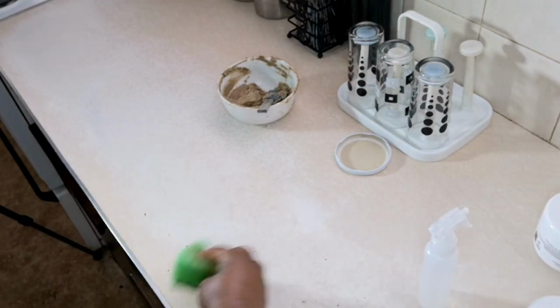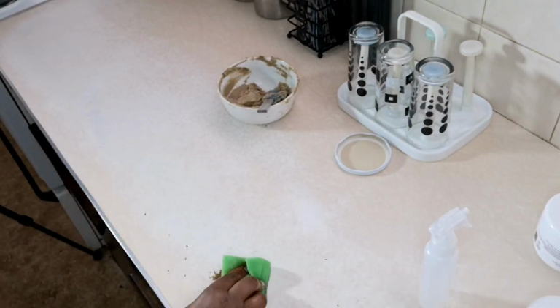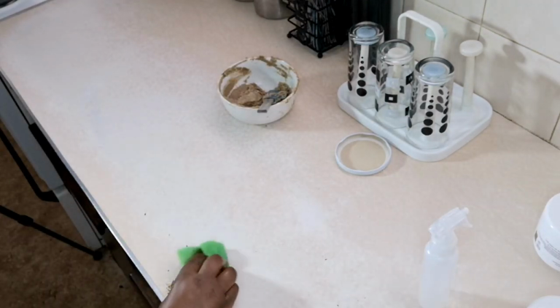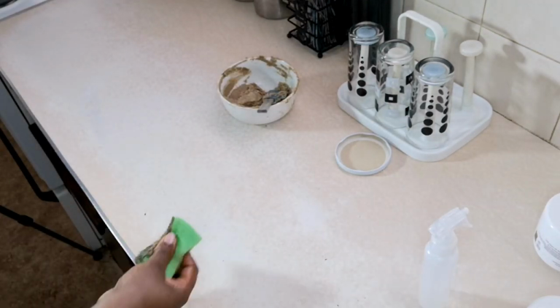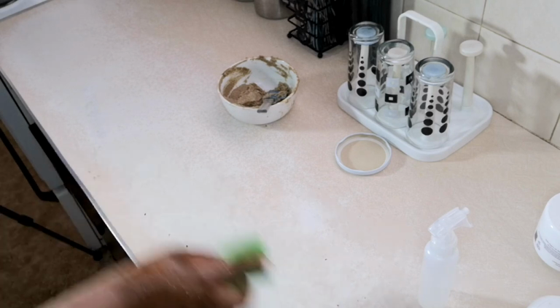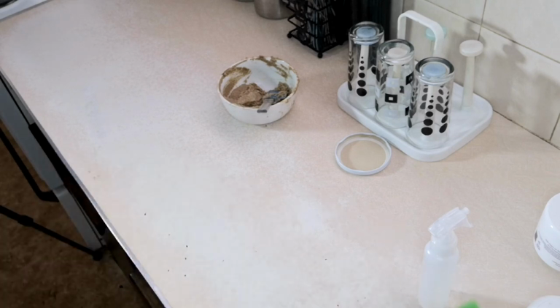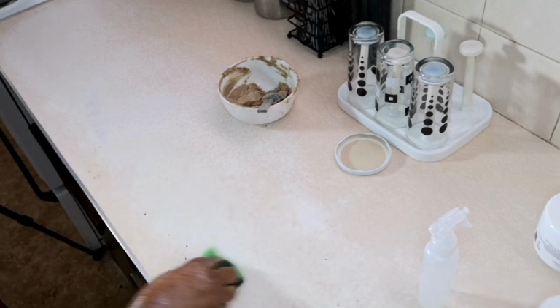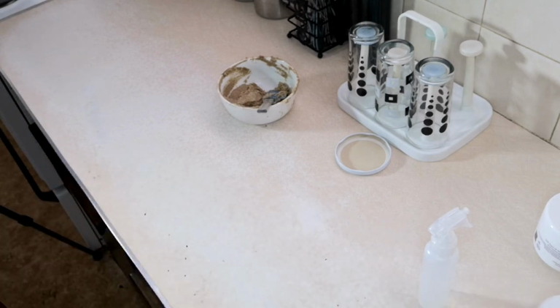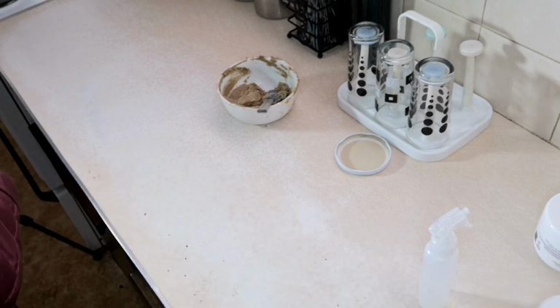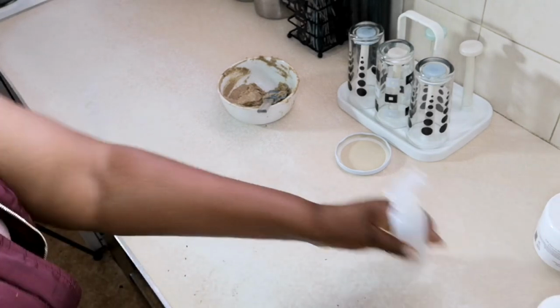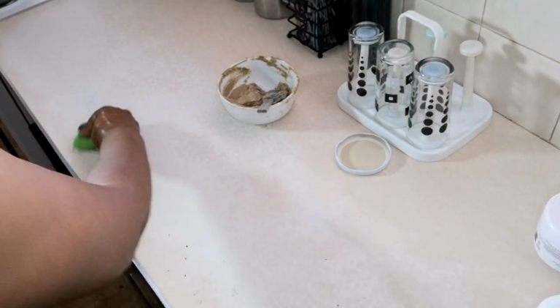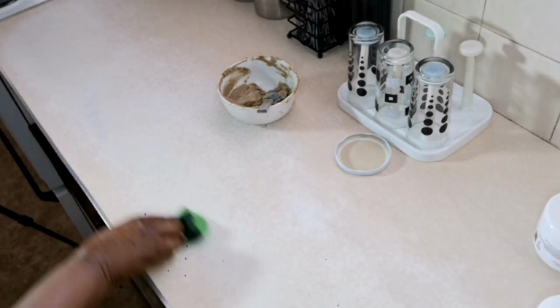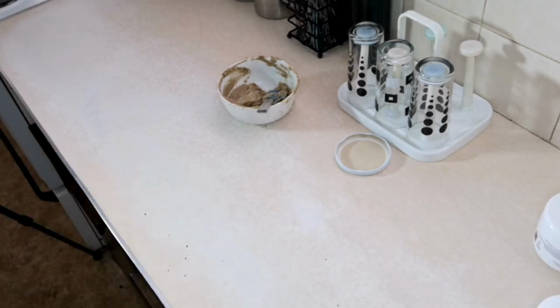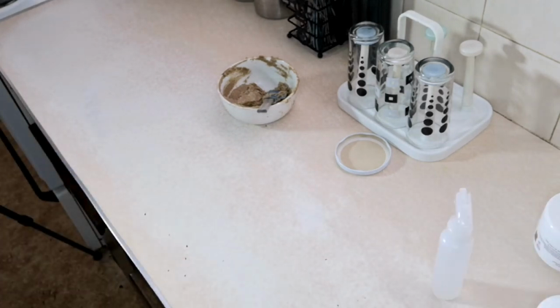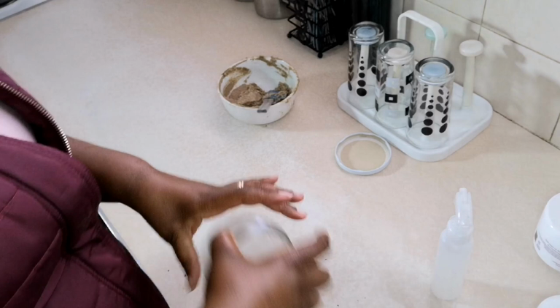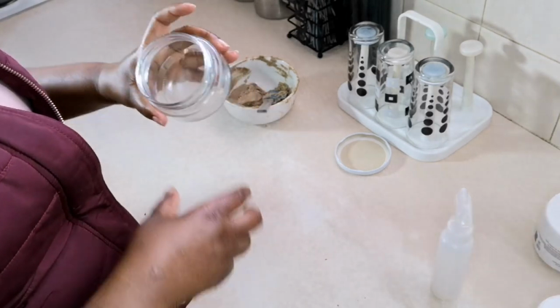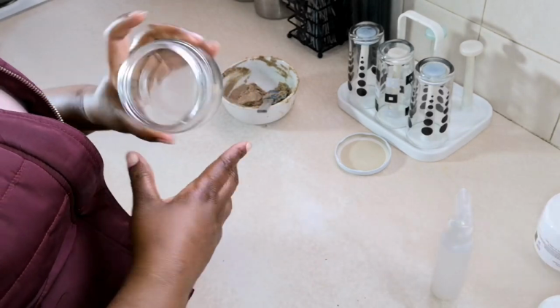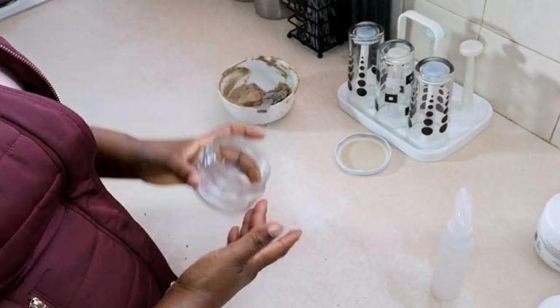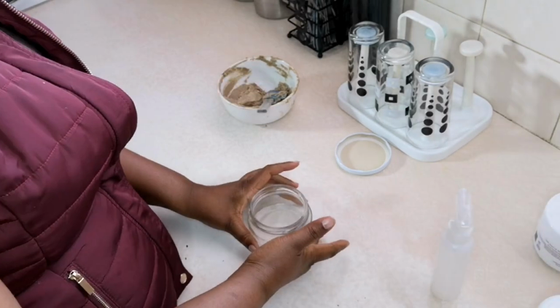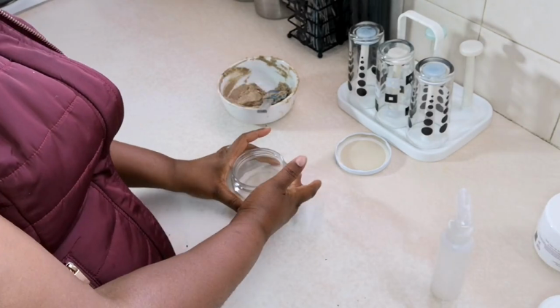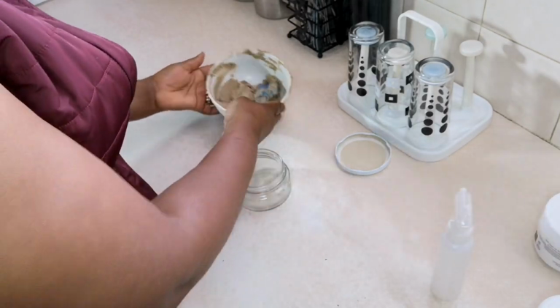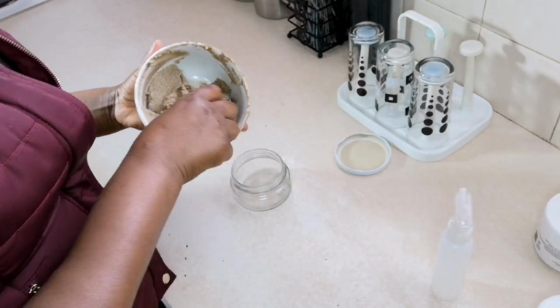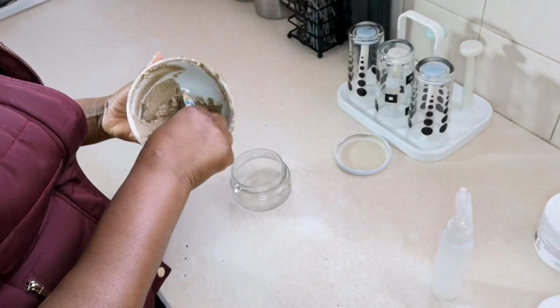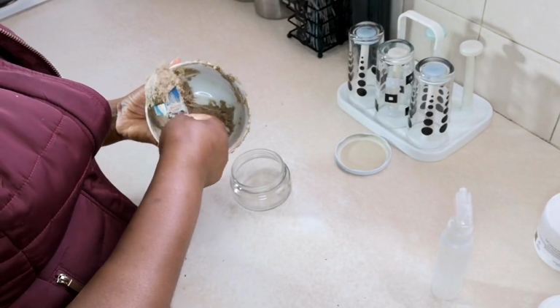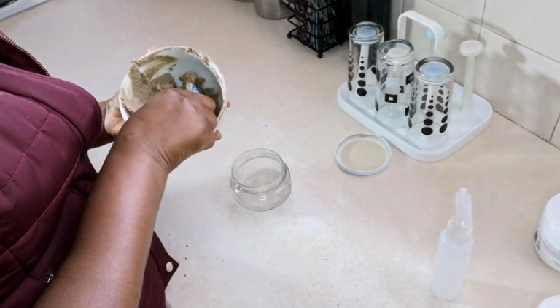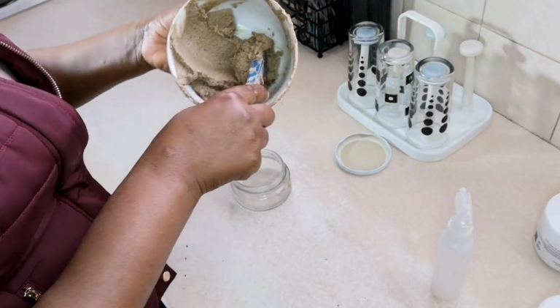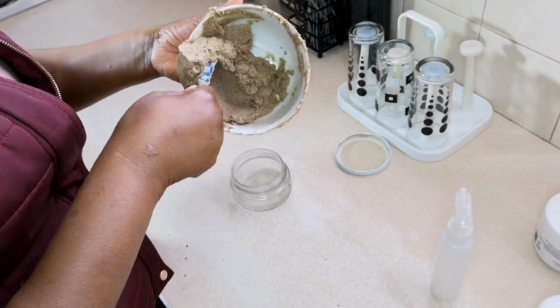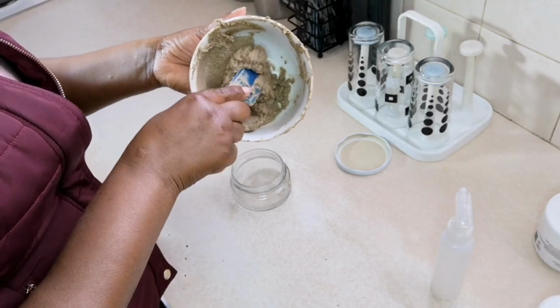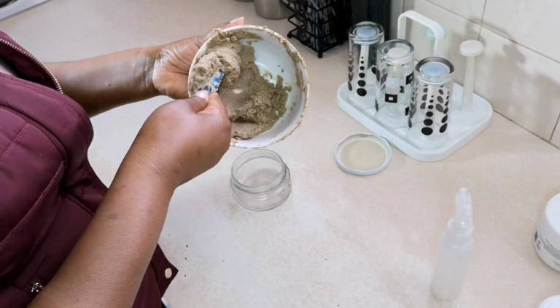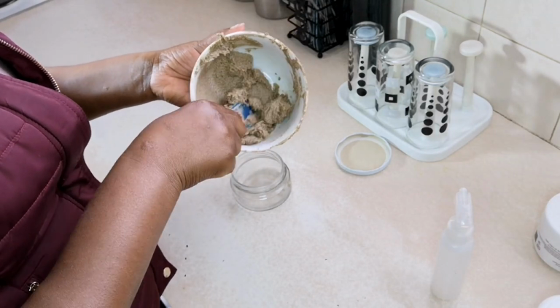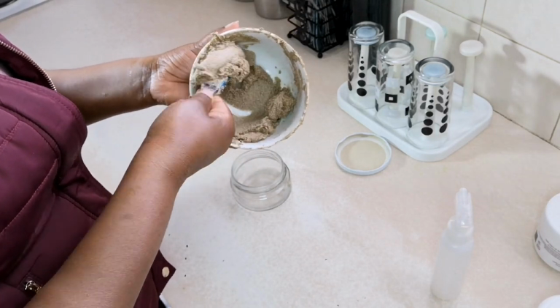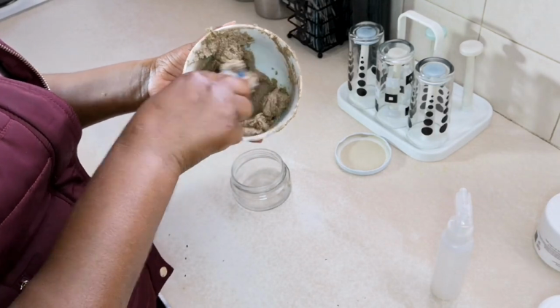I'm just cleaning my surface now, because chebe can be messy, so I want to work on a cleaner surface. Now I am packing the chebe butter — we are done! I'm going to do a video on where I use this chebe butter.